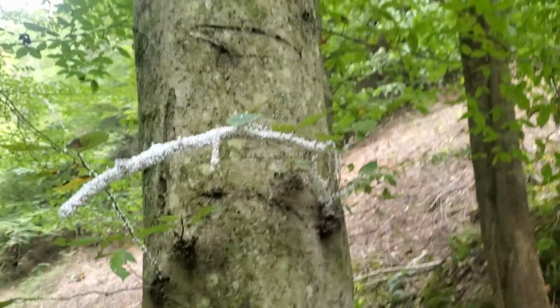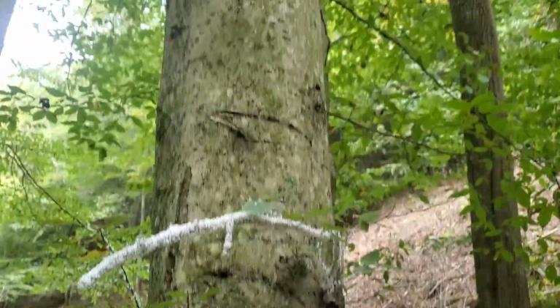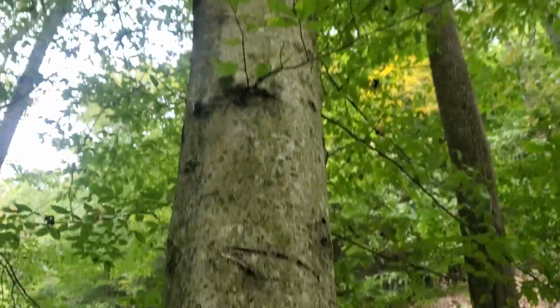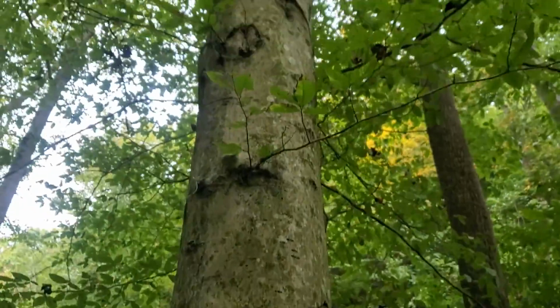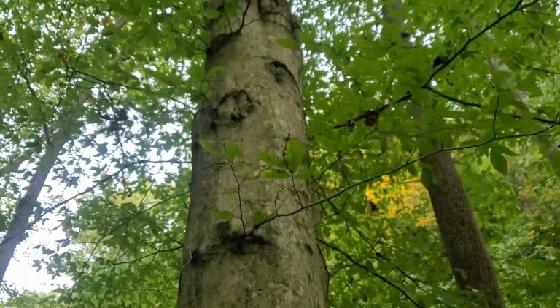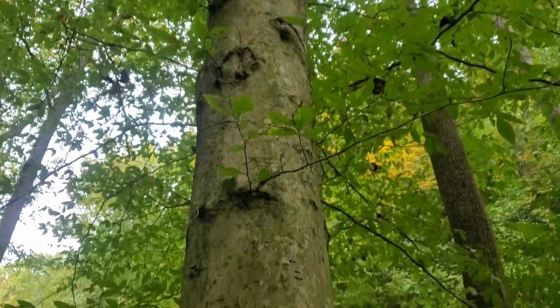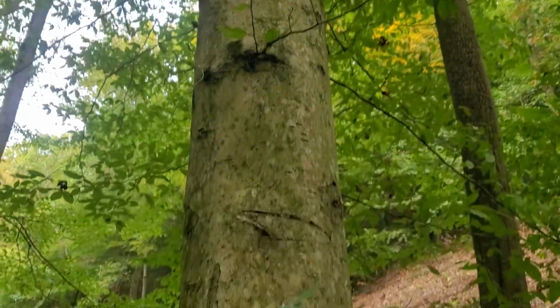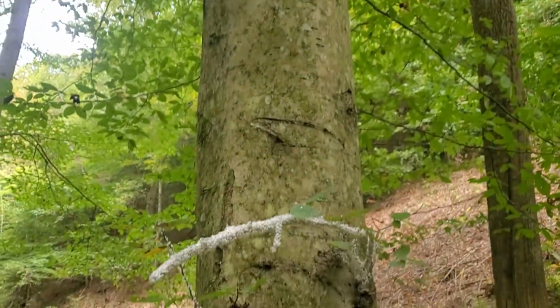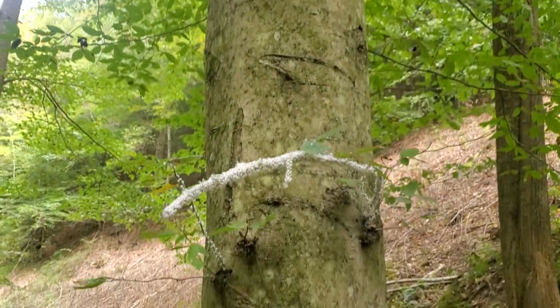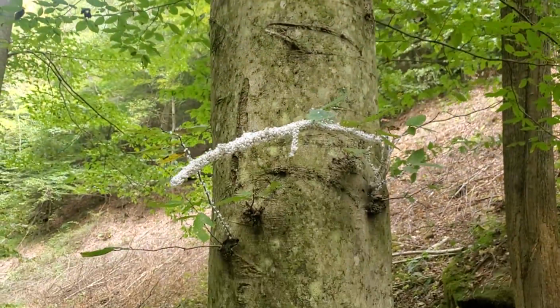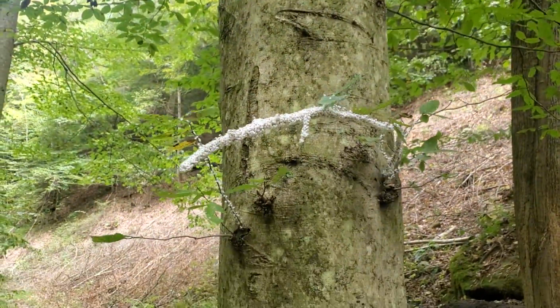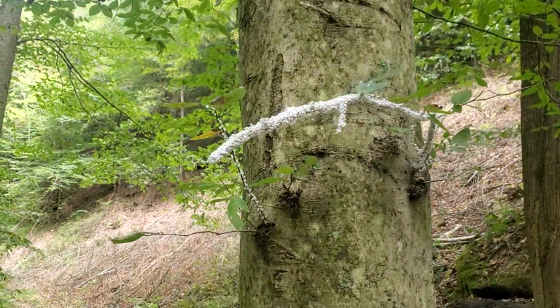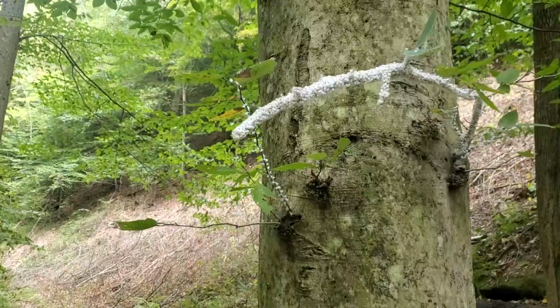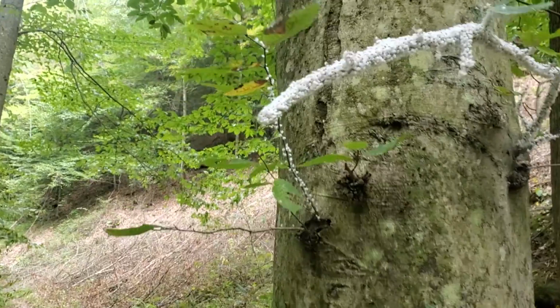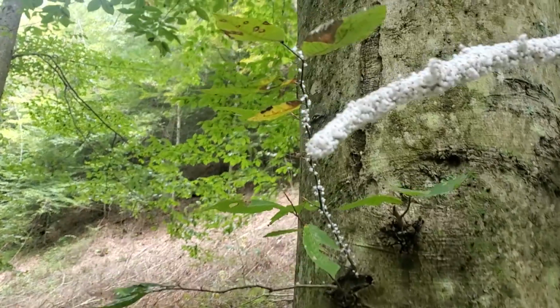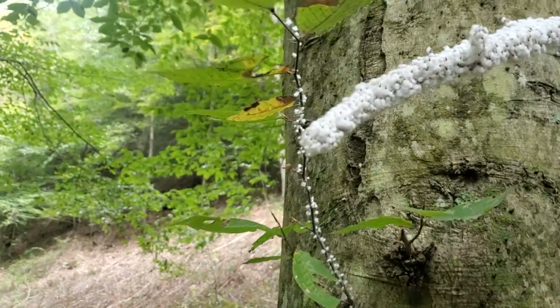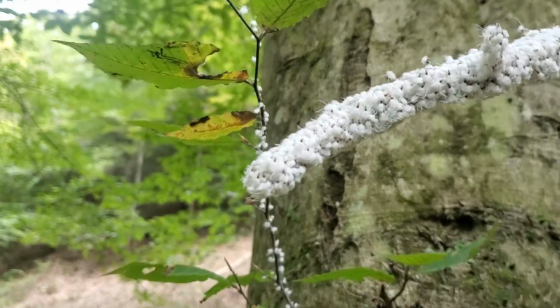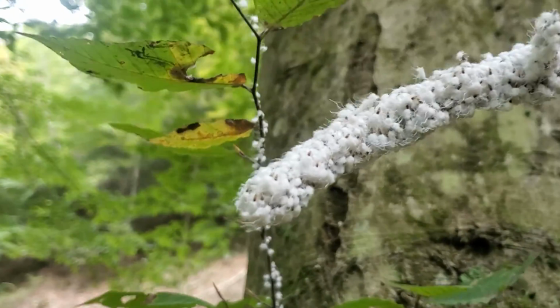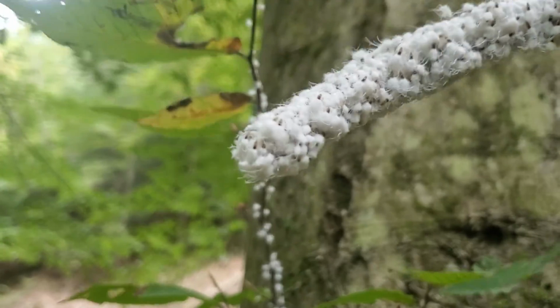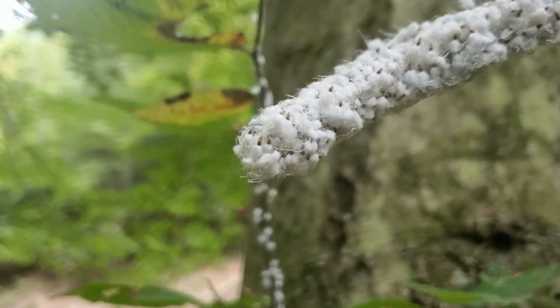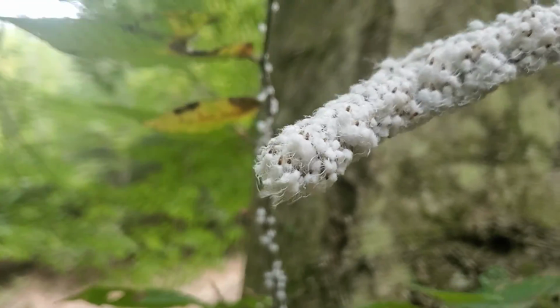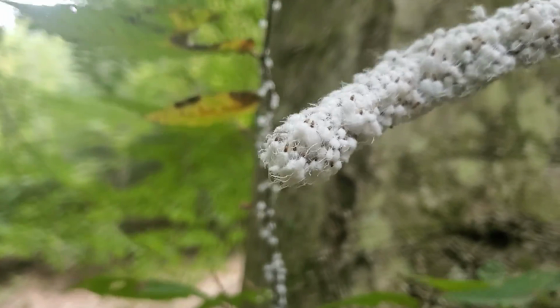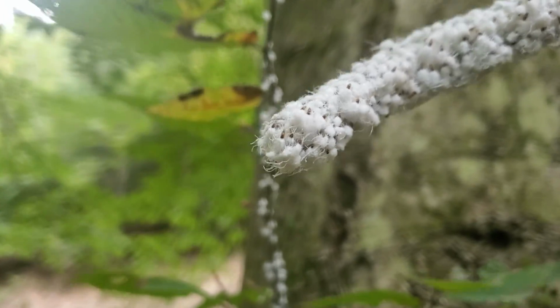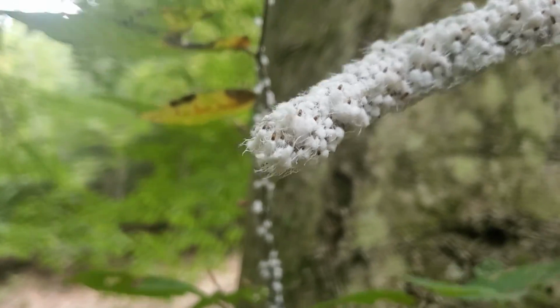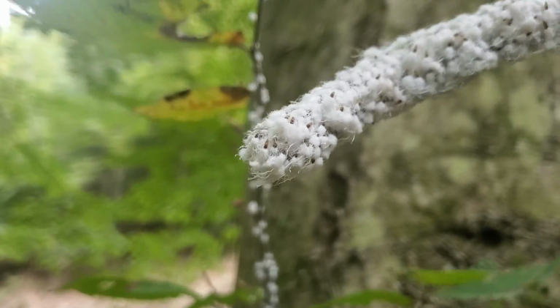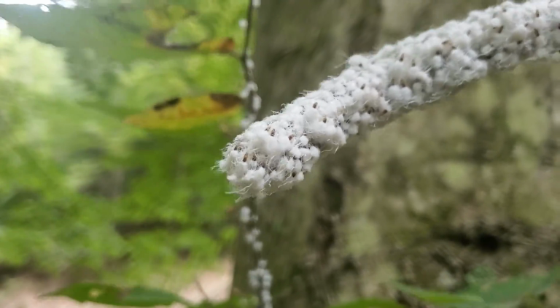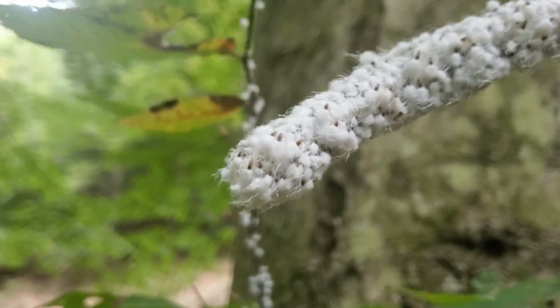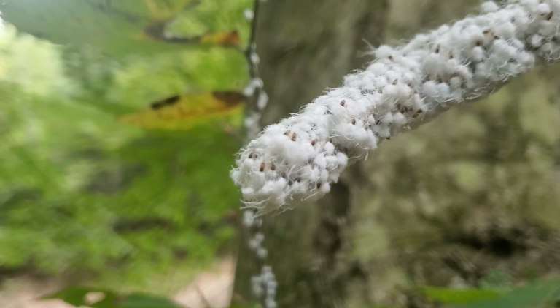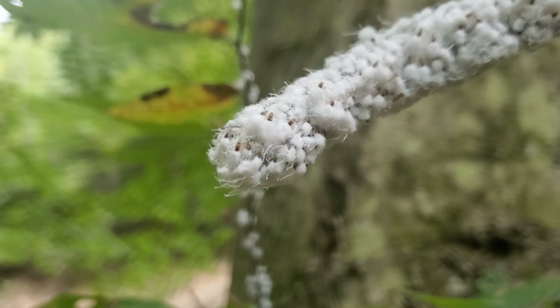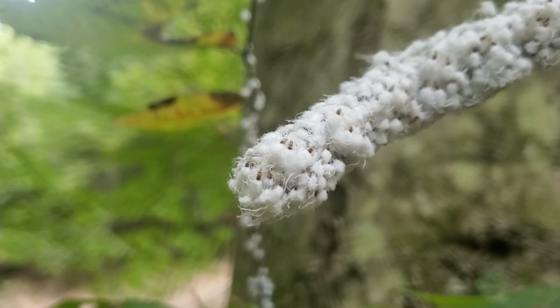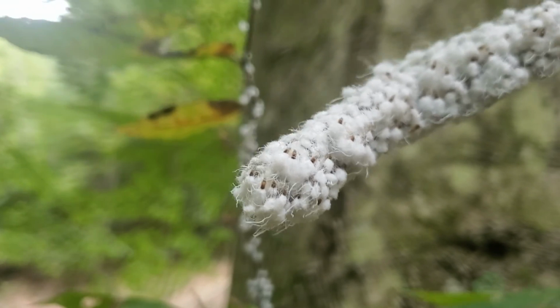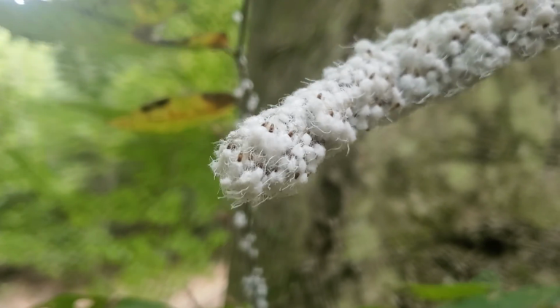Just that one branch — no other branches are affected. I will be doing some research about this.